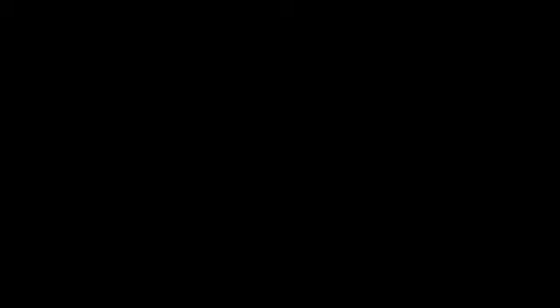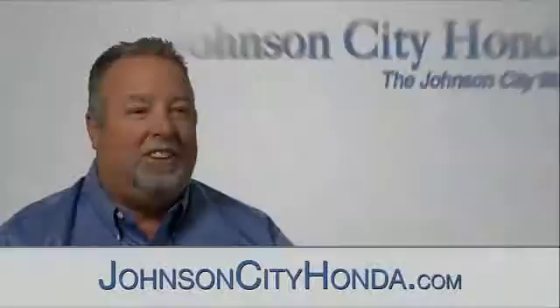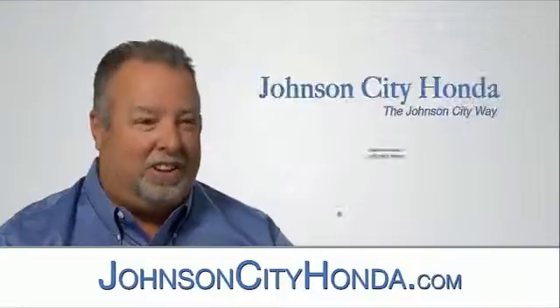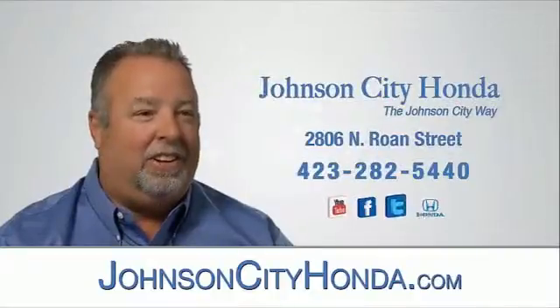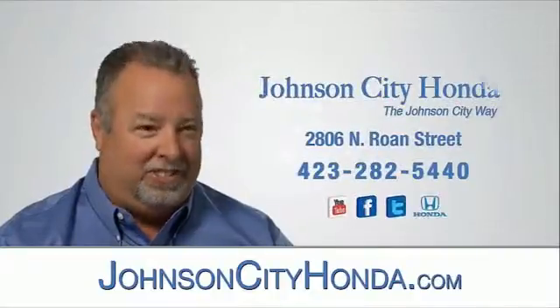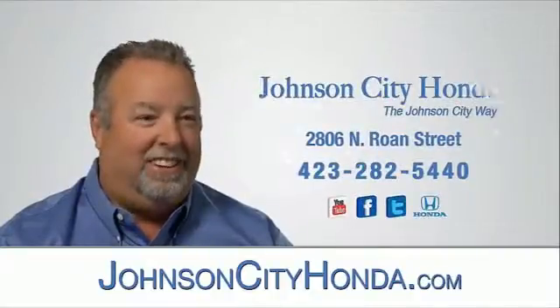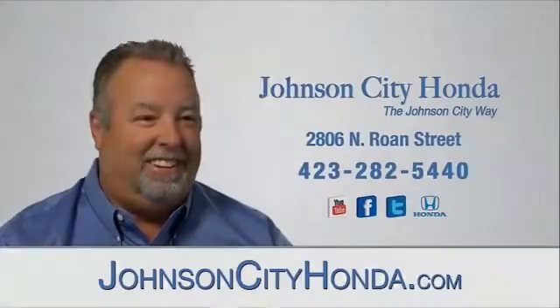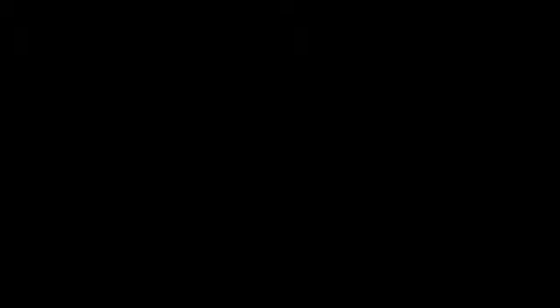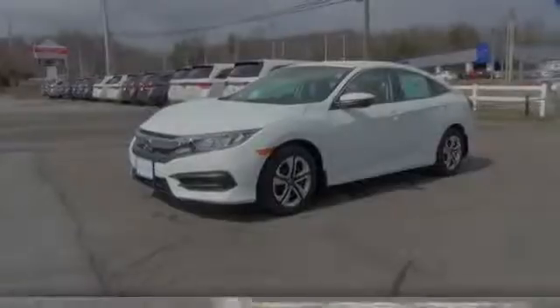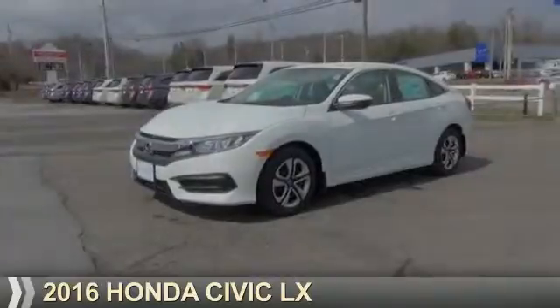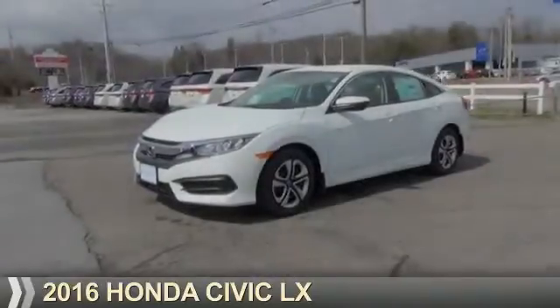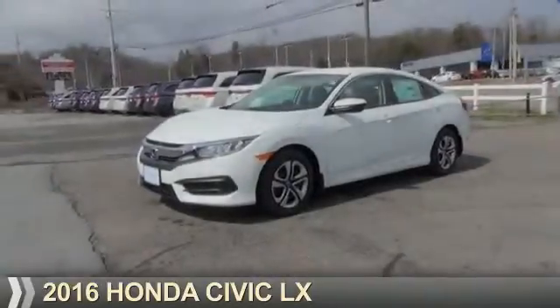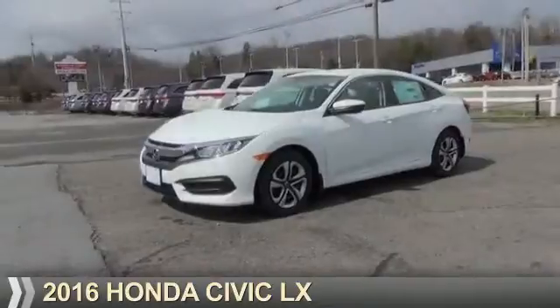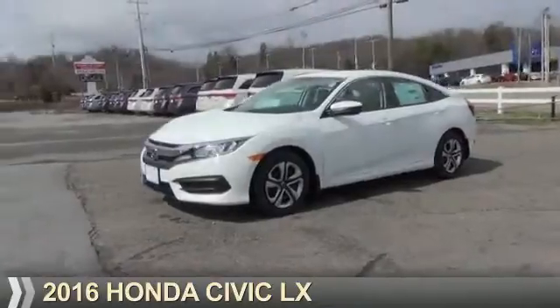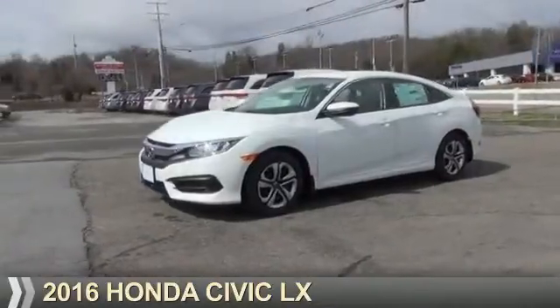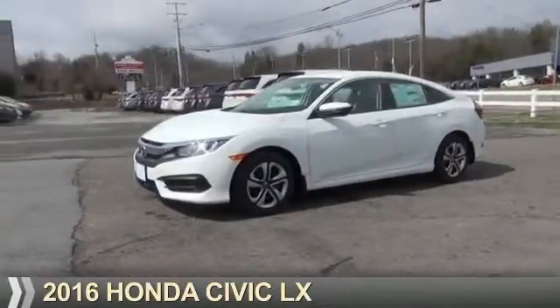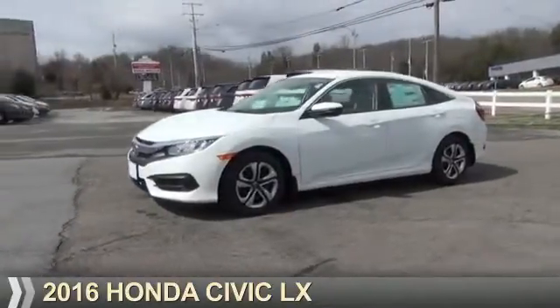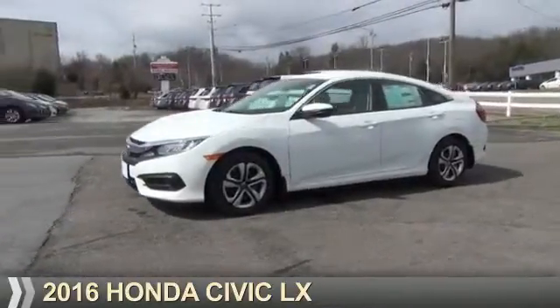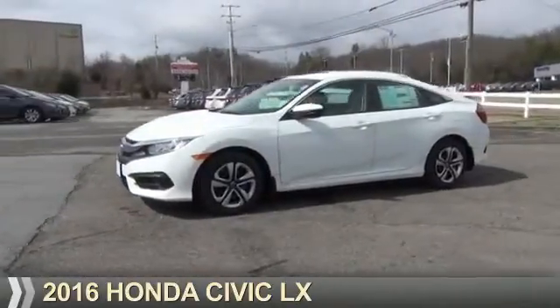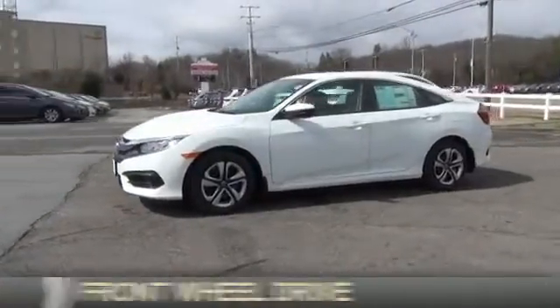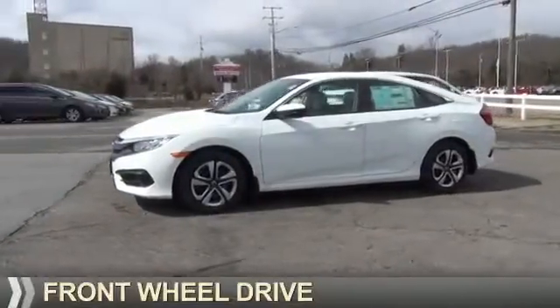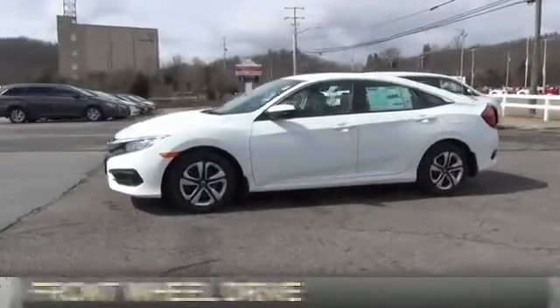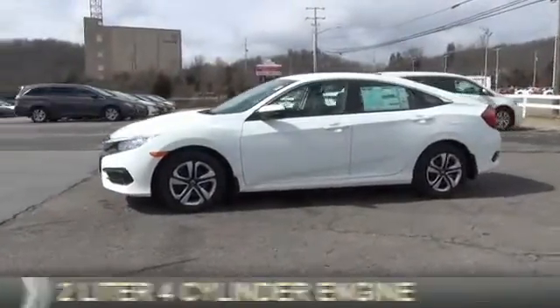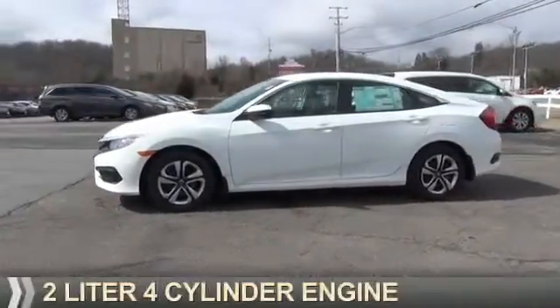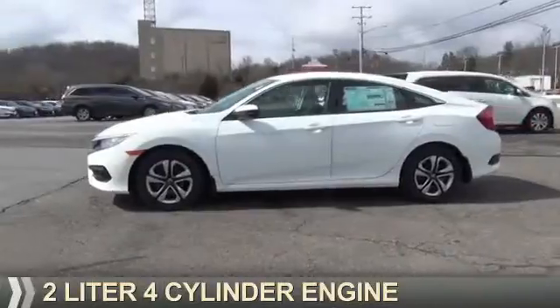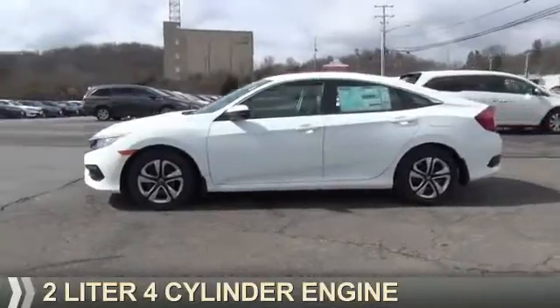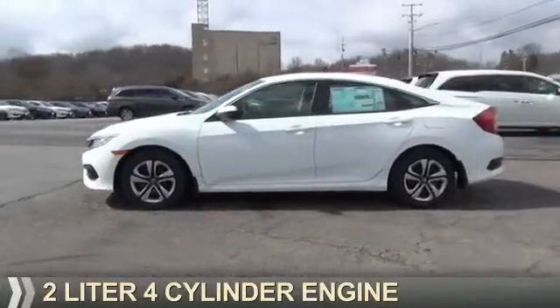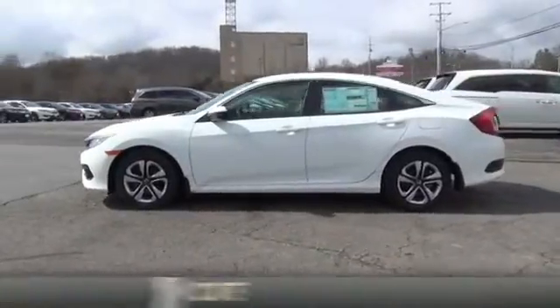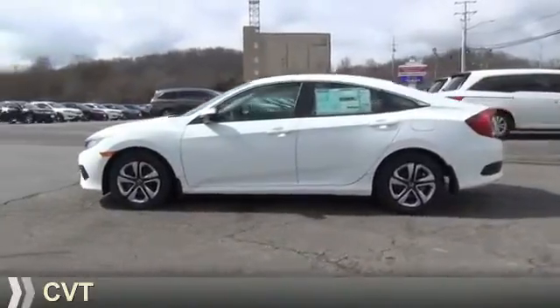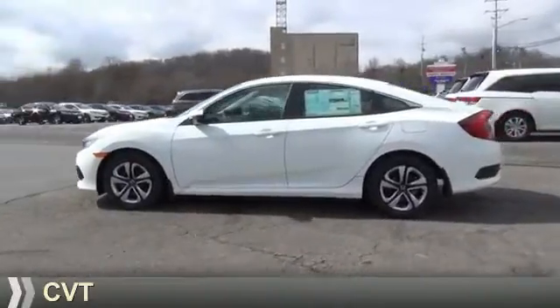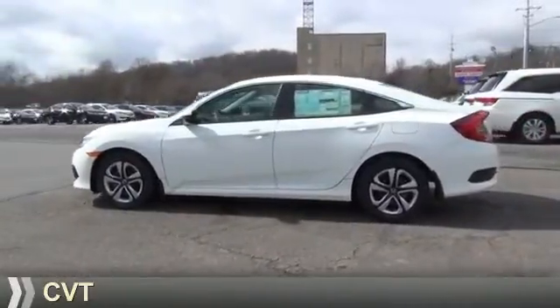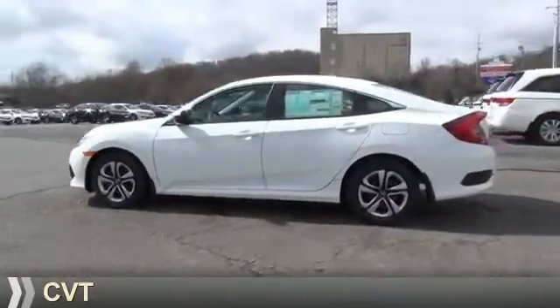Johnson City Honda, Johnson City. Presenting the 2016 Honda Civic. It's powered by front-wheel drive, a two-liter four-cylinder engine, and a continuously variable transmission.